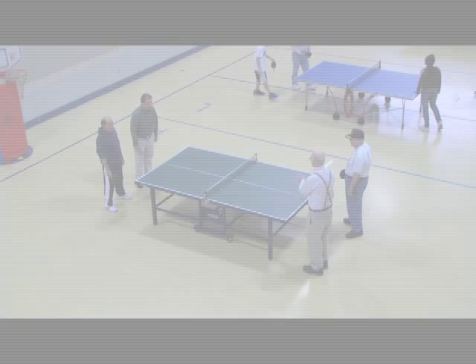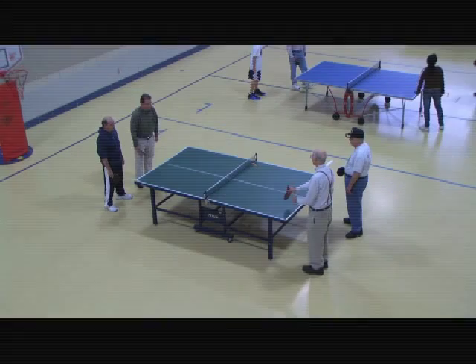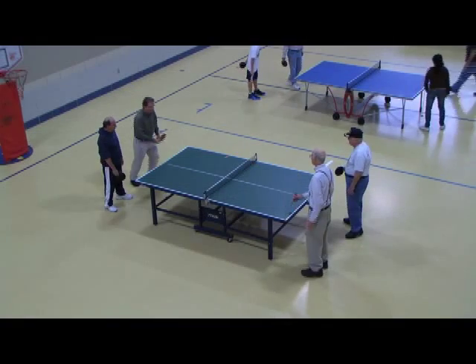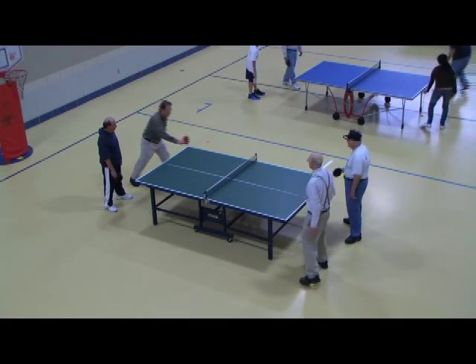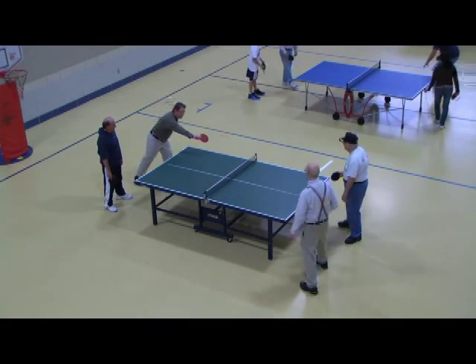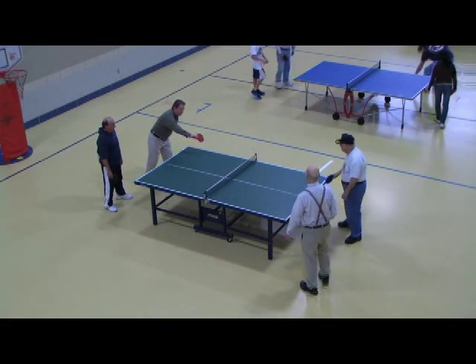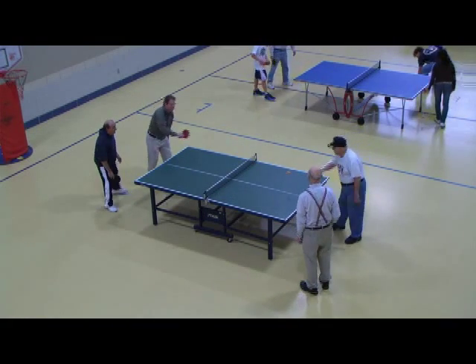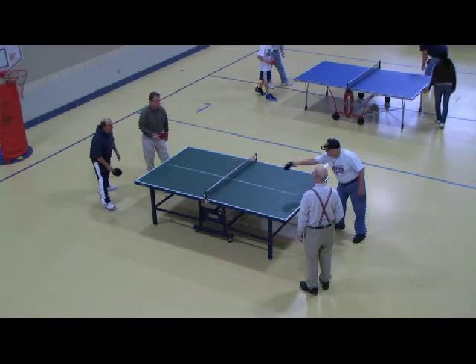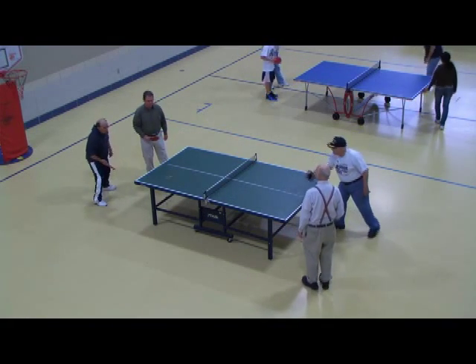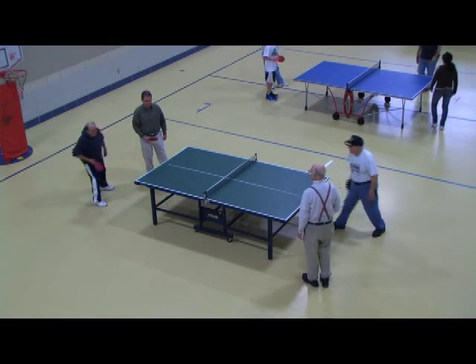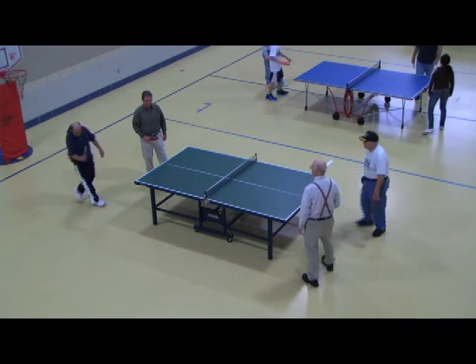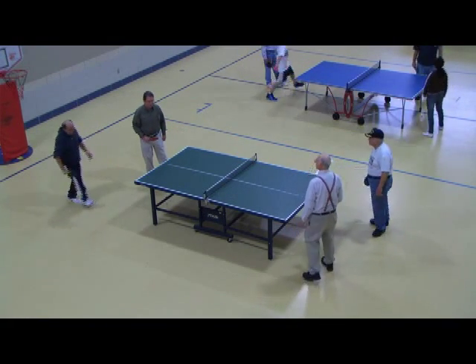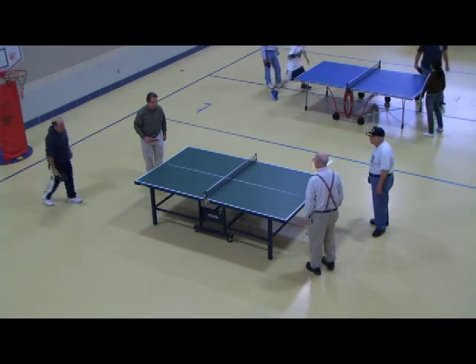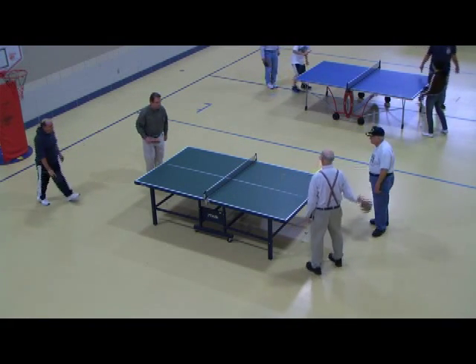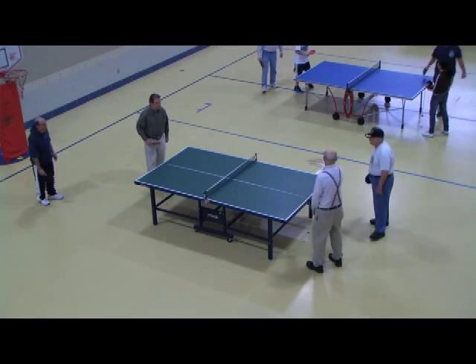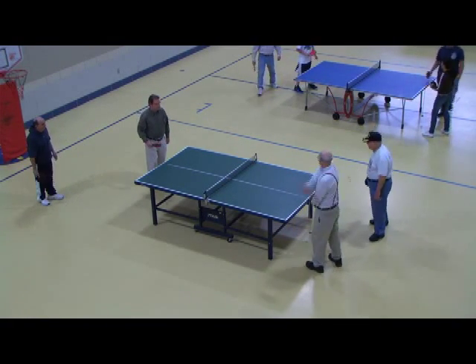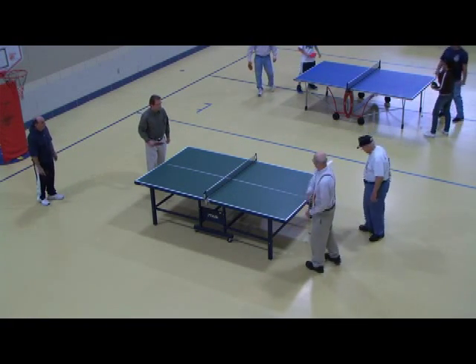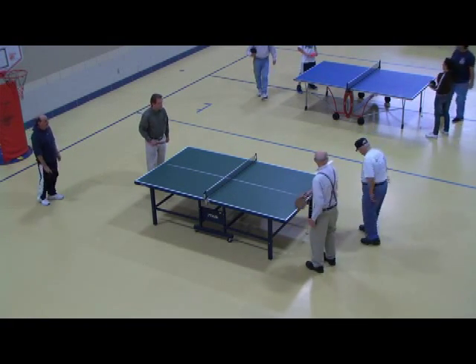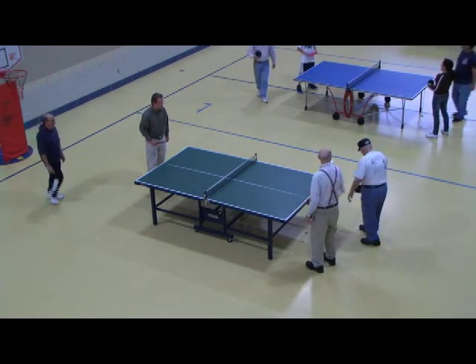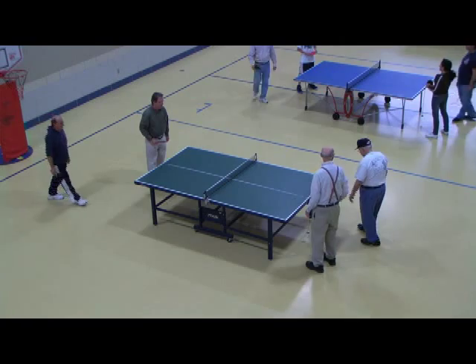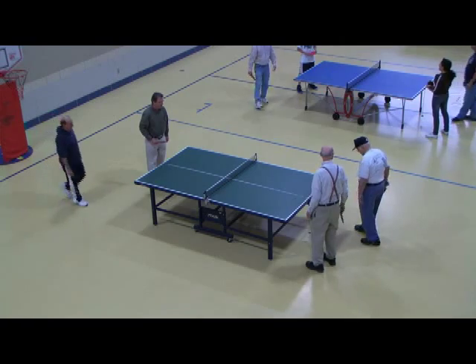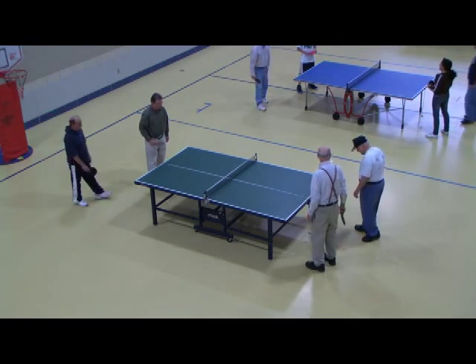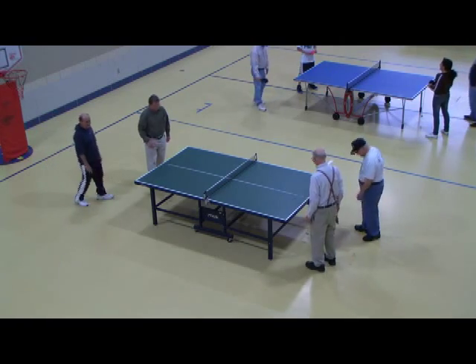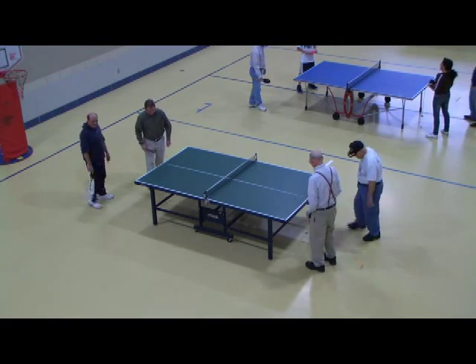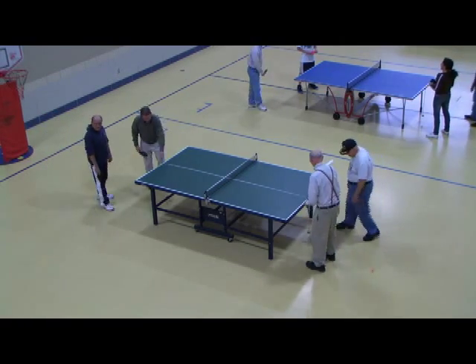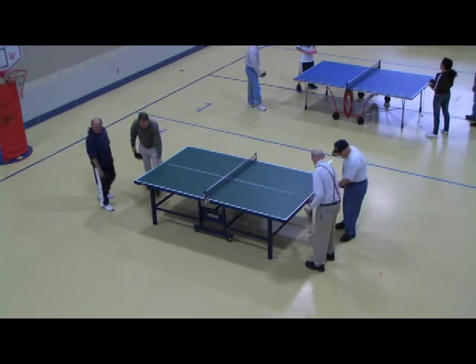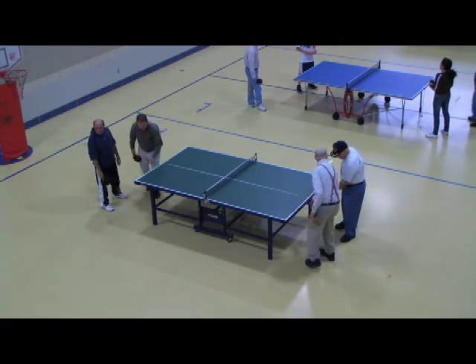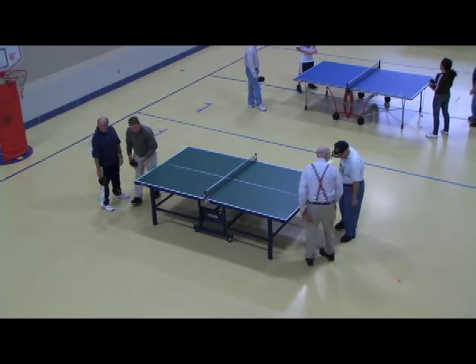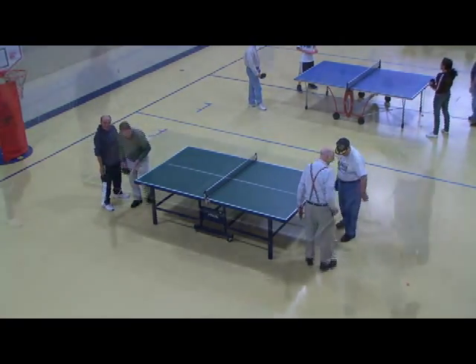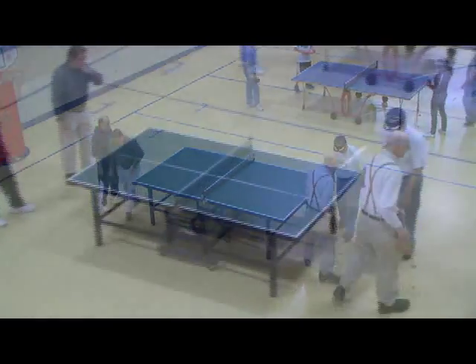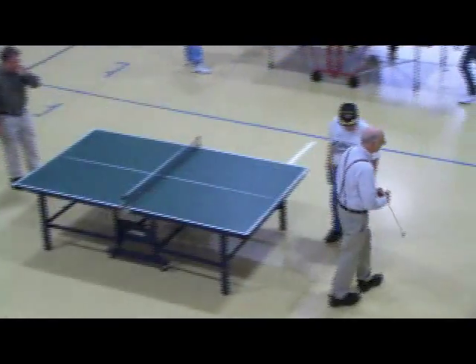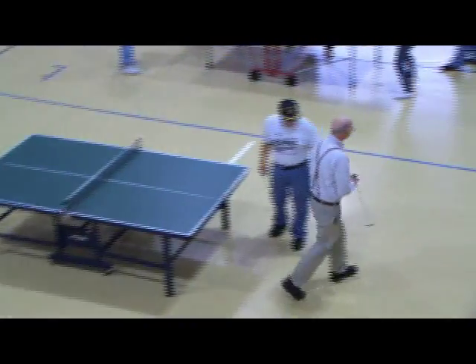My name is Donald Mapes, and I love to play table tennis, ping pong. I am almost 85 years old.